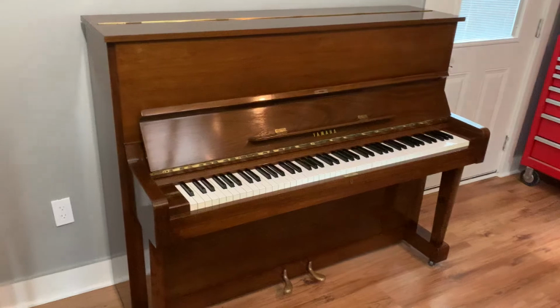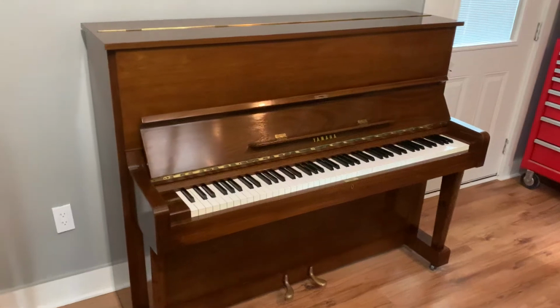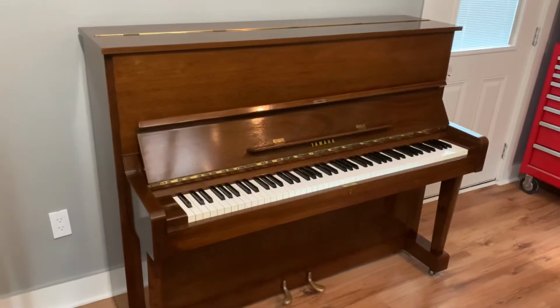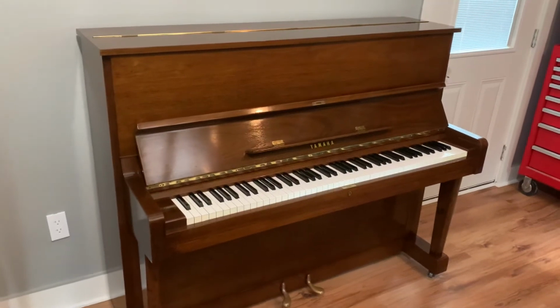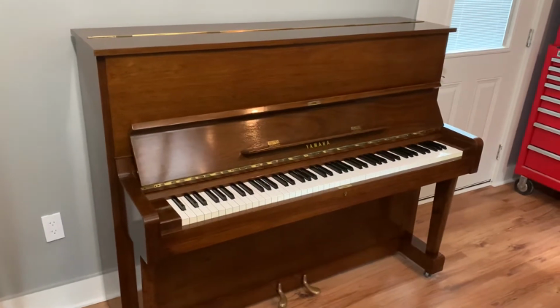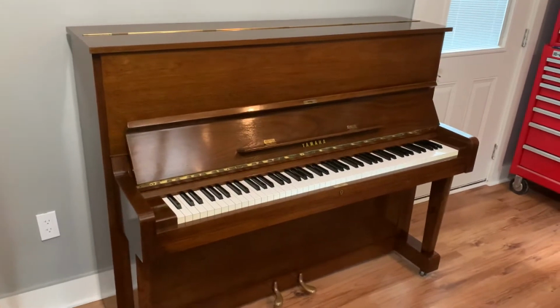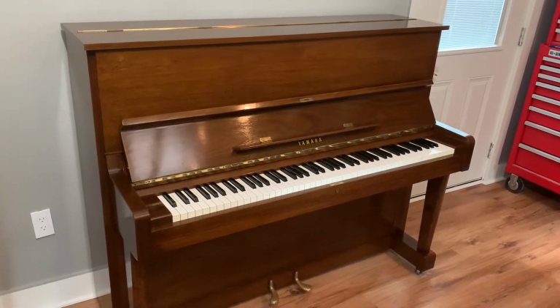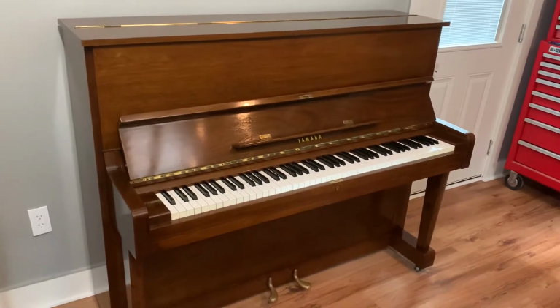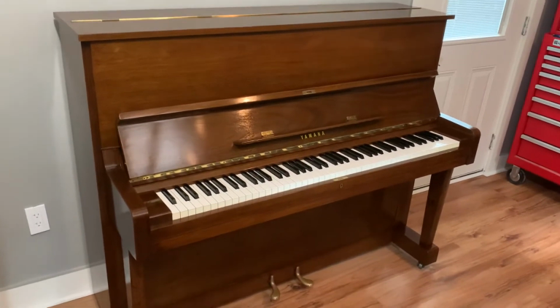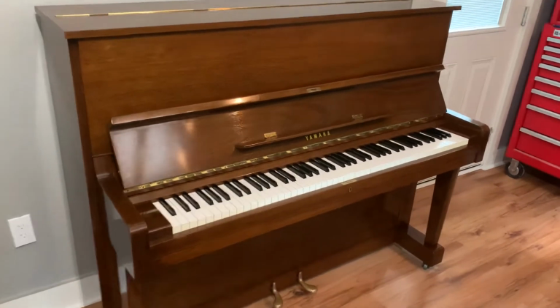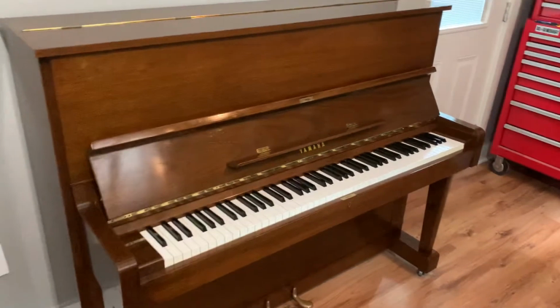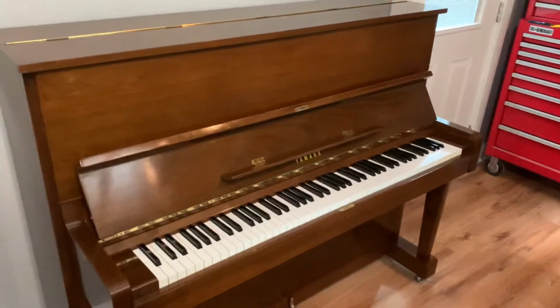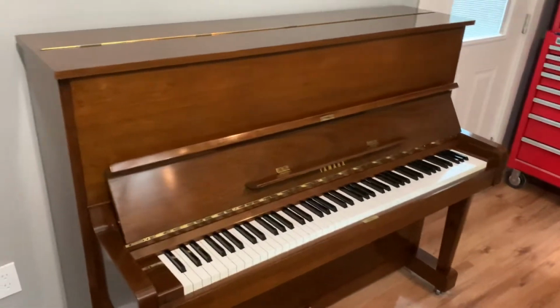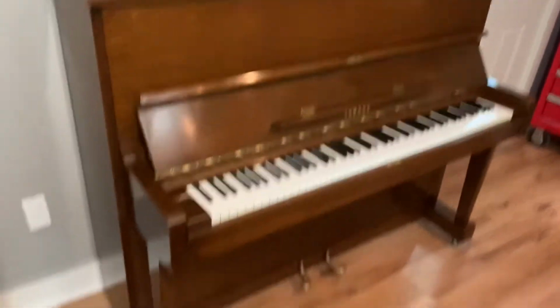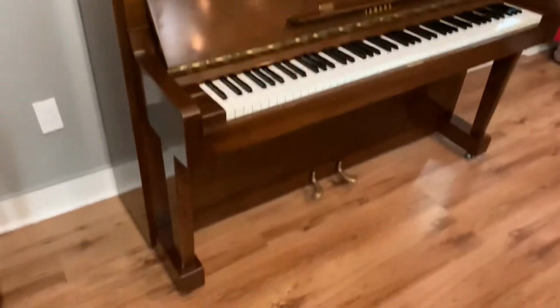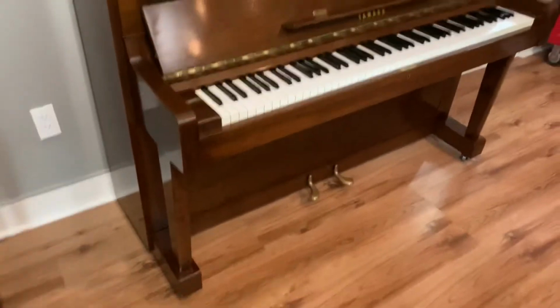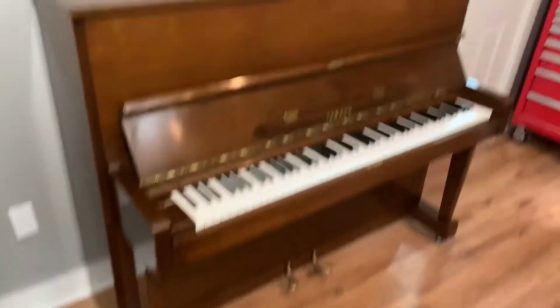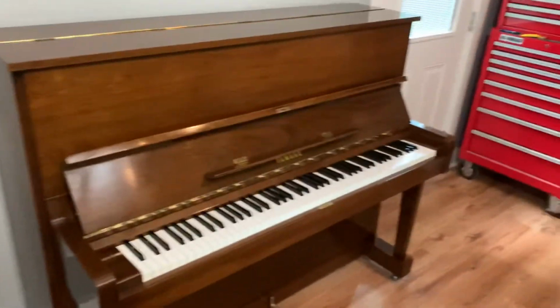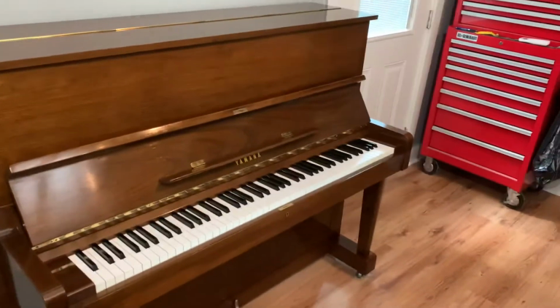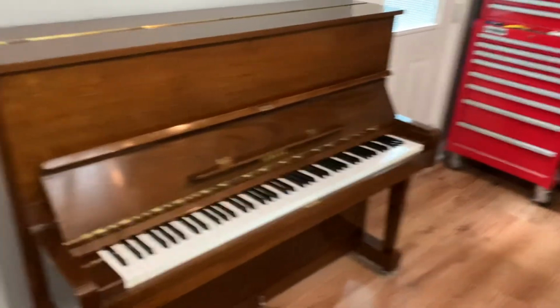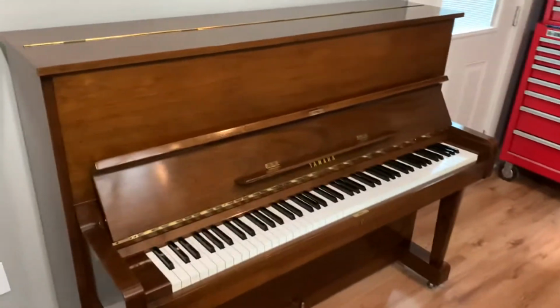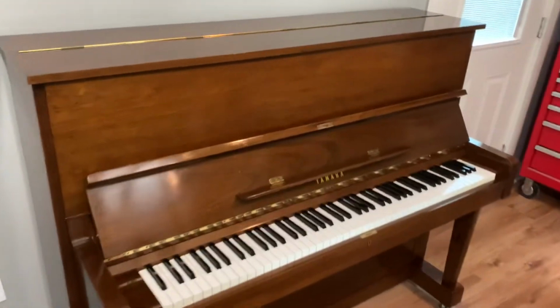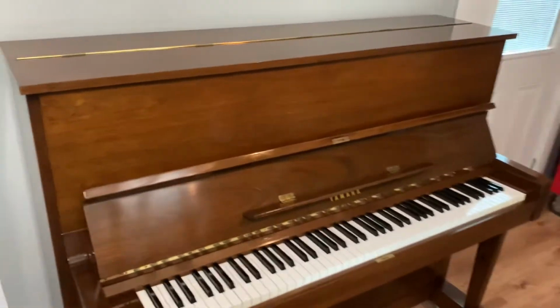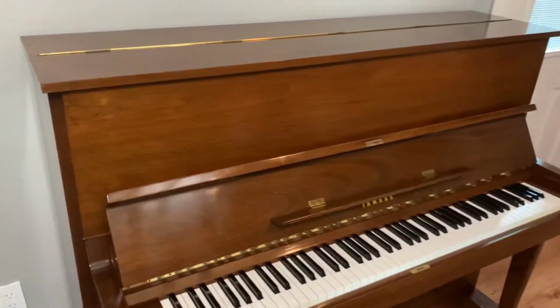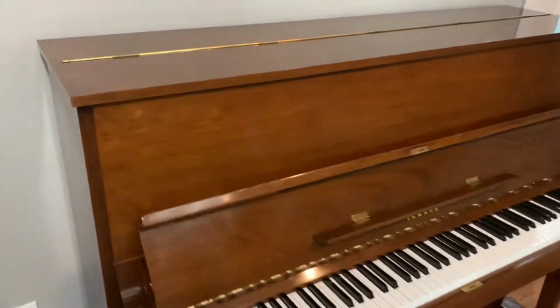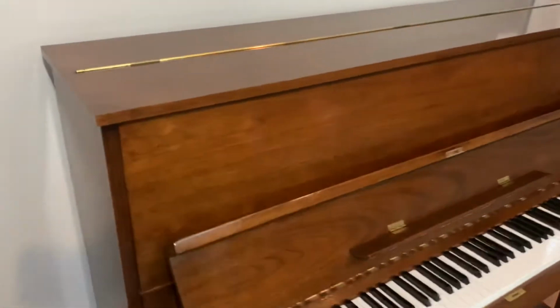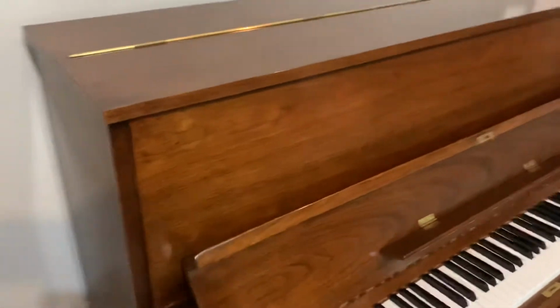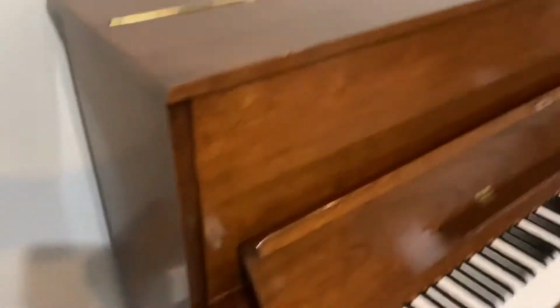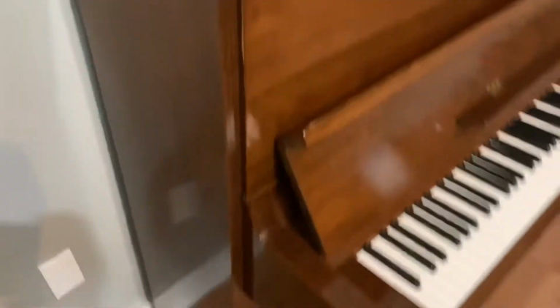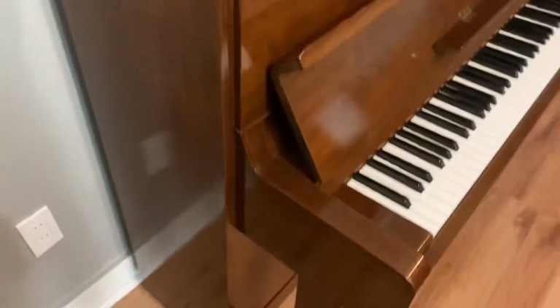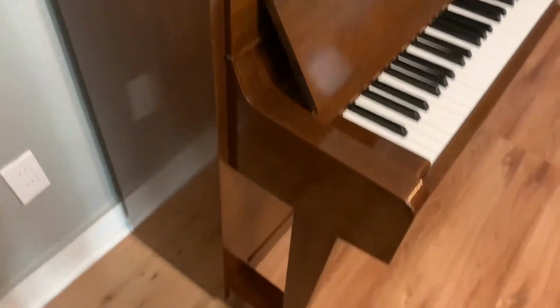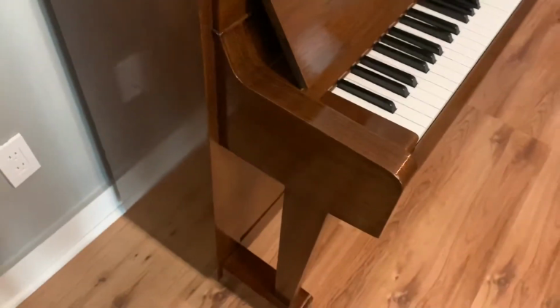Up here we have one of the new — the Yamaha U1 Studio piano. This is an older model from the early 70s. We'll get to the serial number here in just a second.